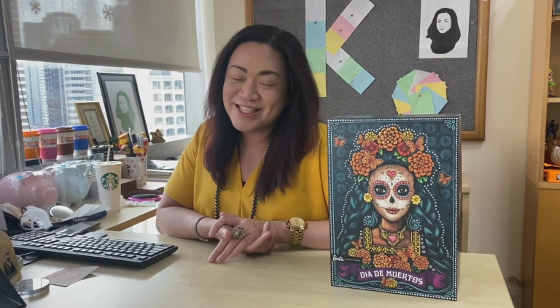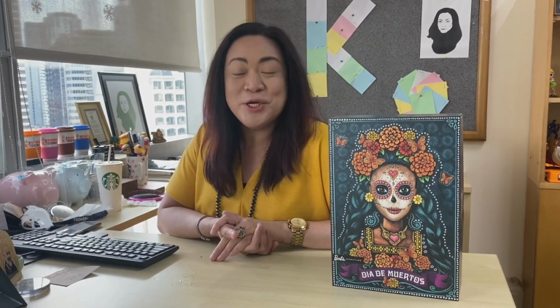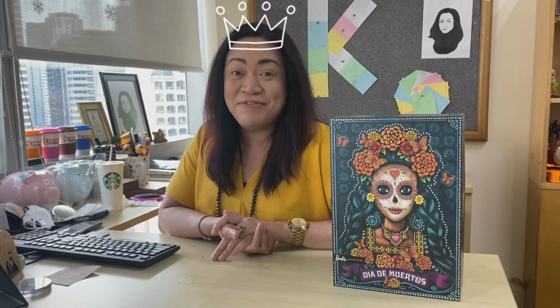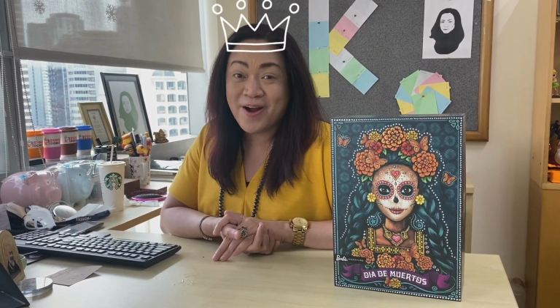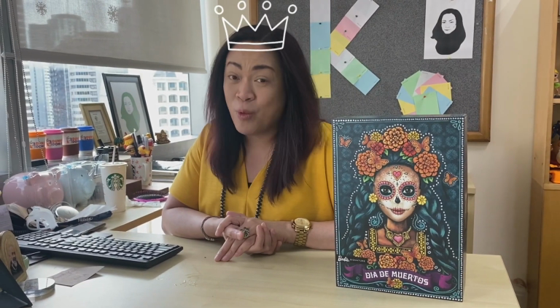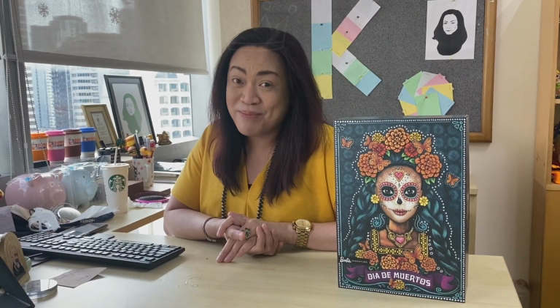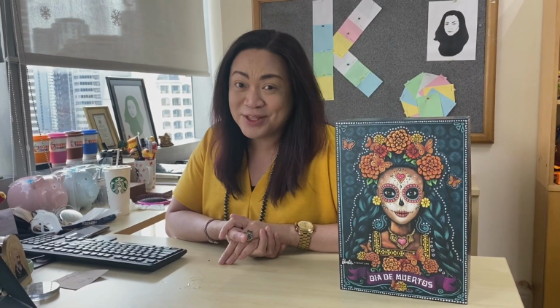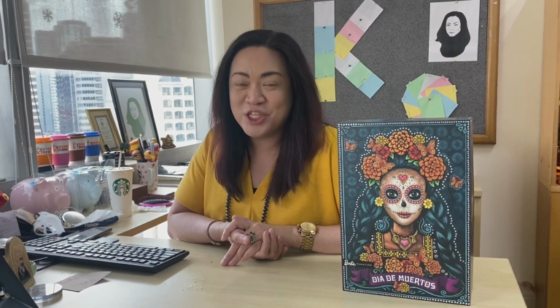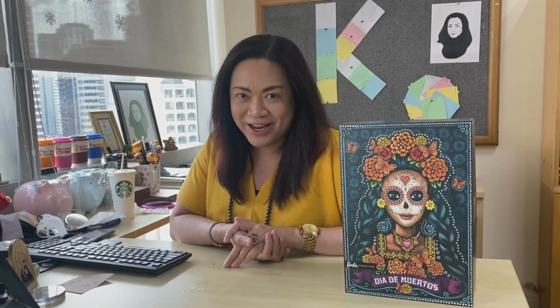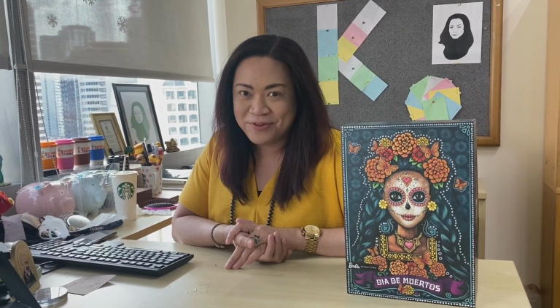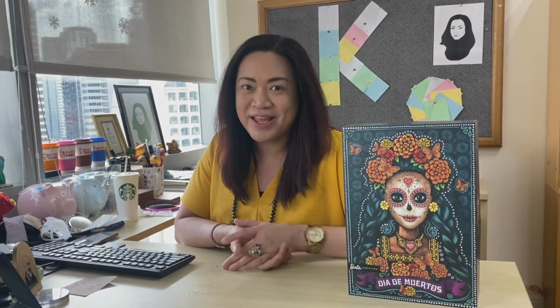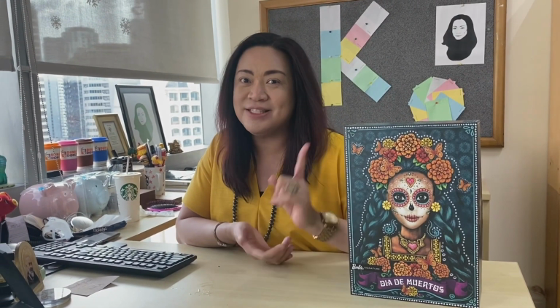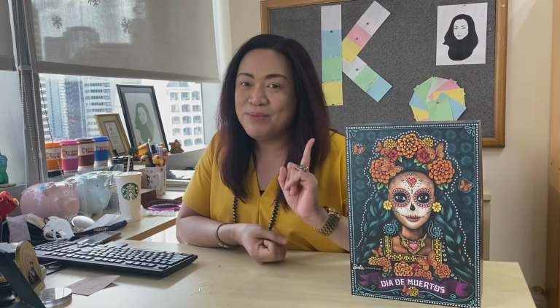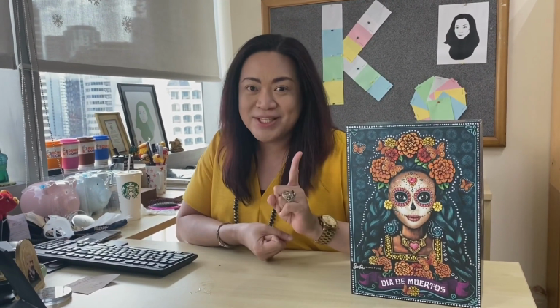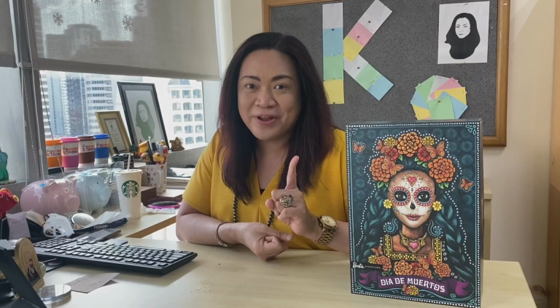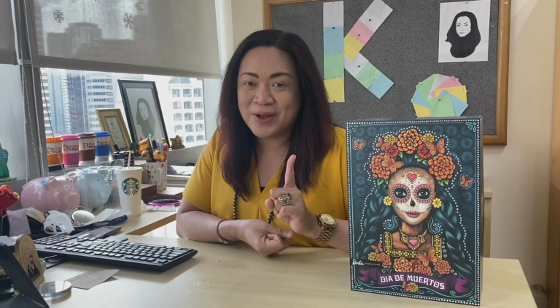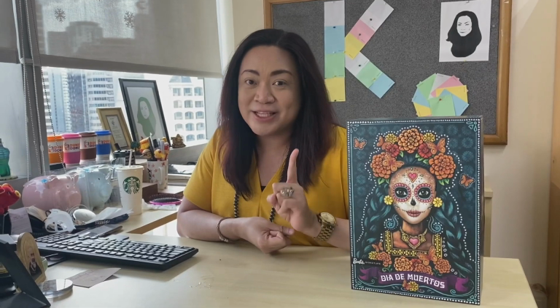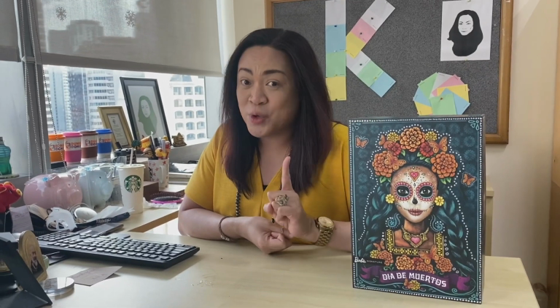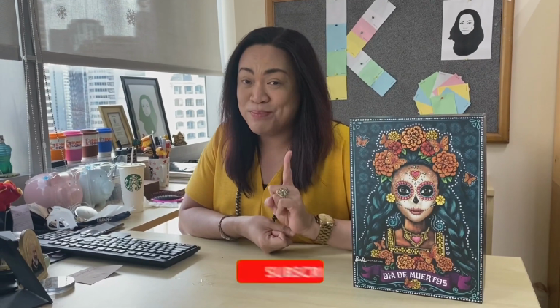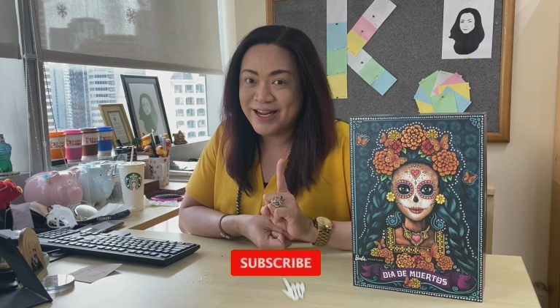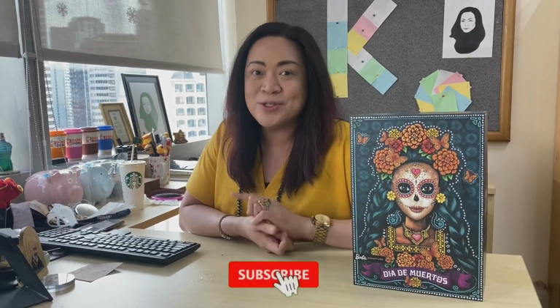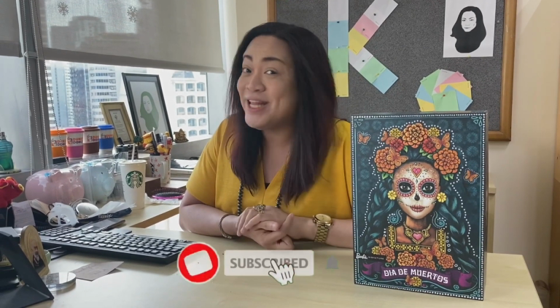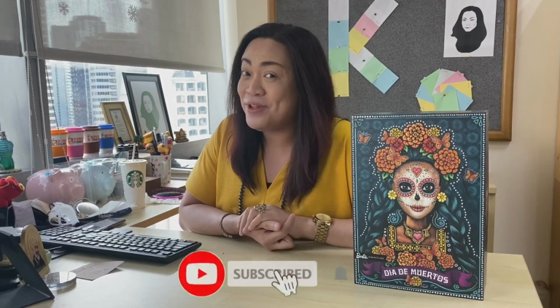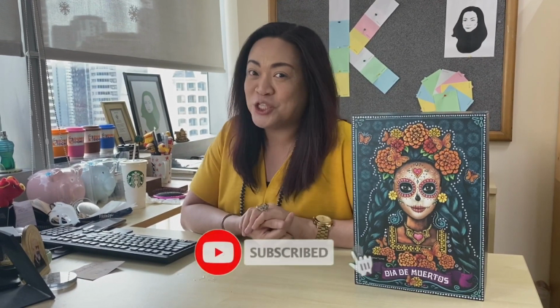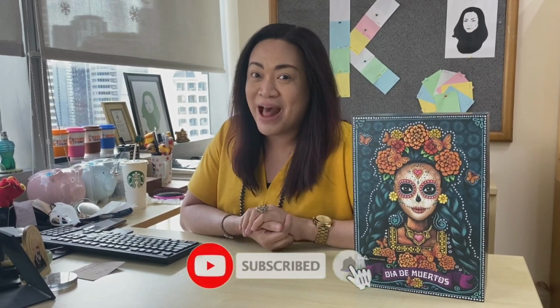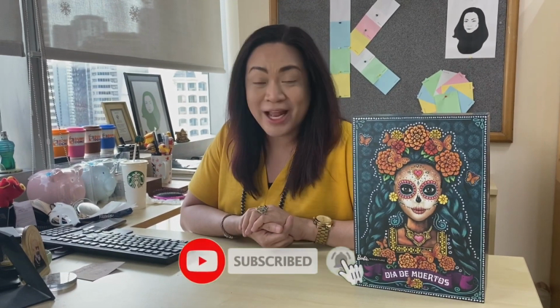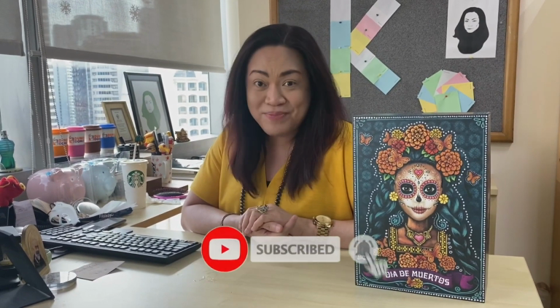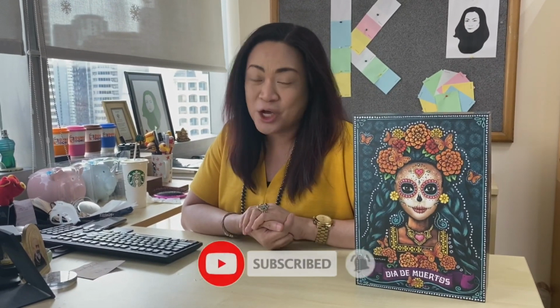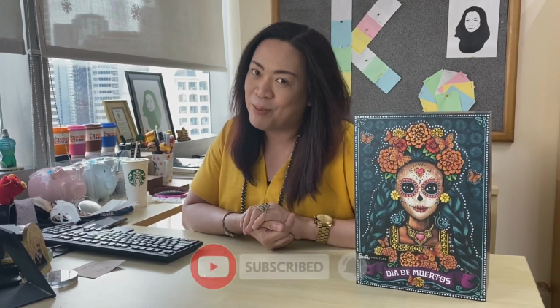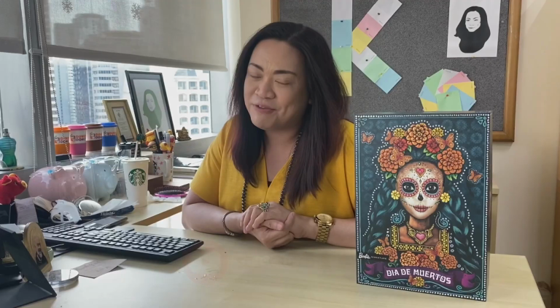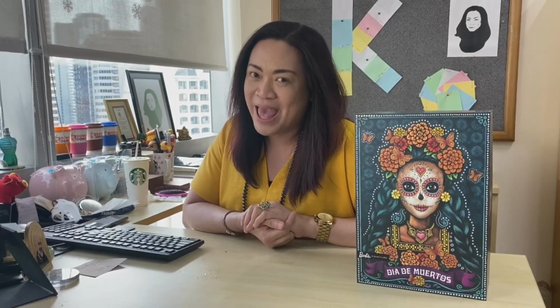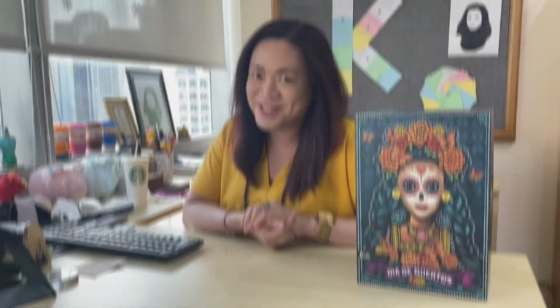I'm Diva Star and welcome back to my channel. Please don't forget to click the subscribe button and also hit the notification bell to get updates on my upcoming vlog episodes.